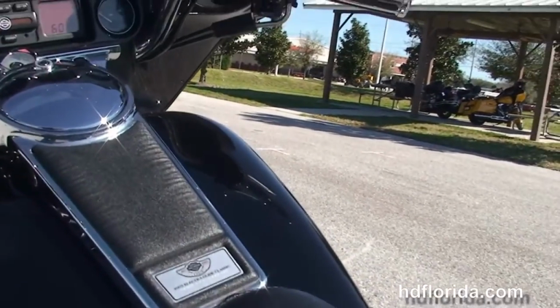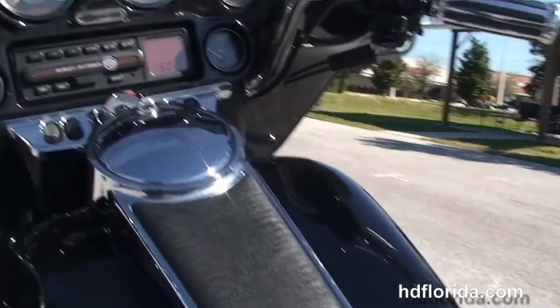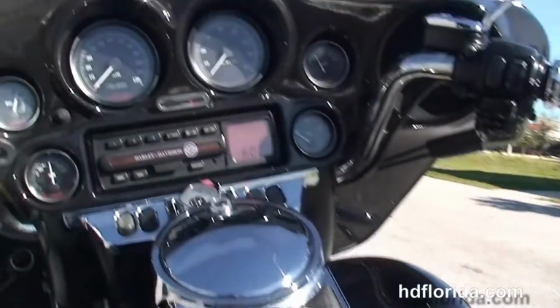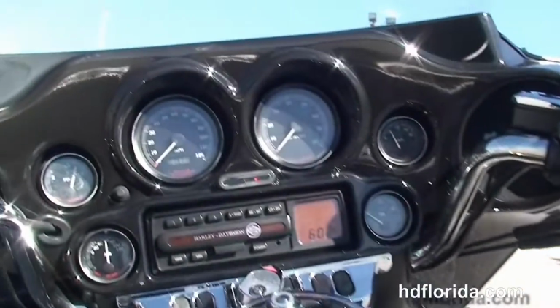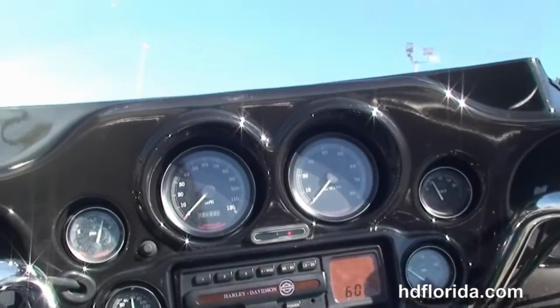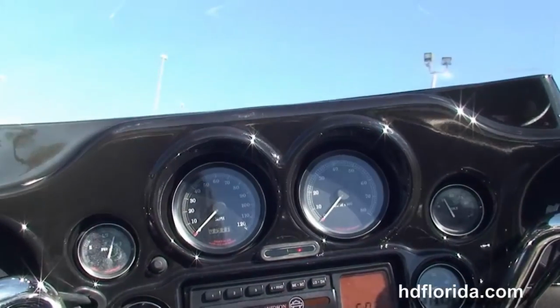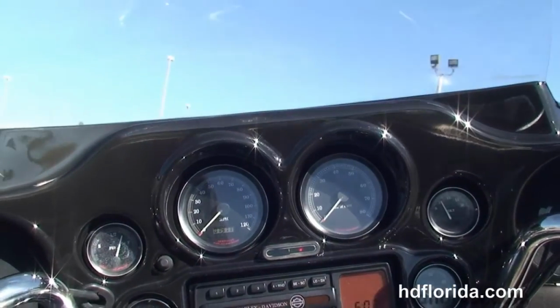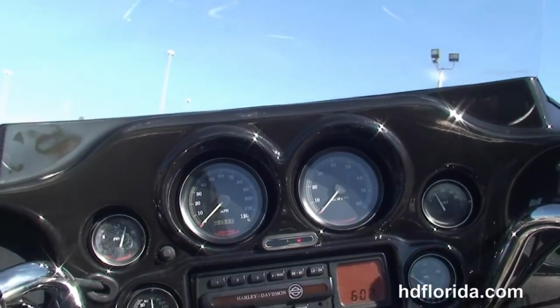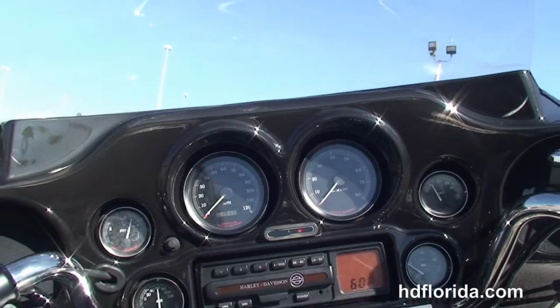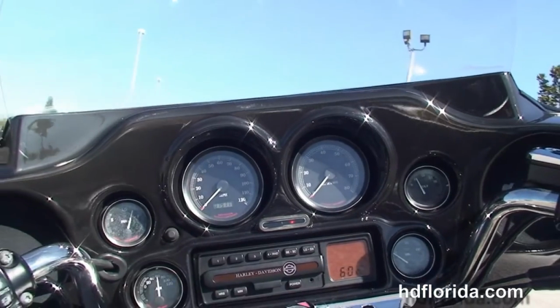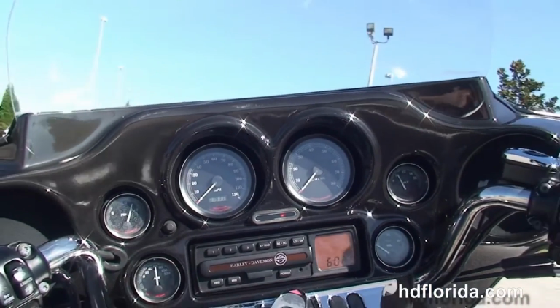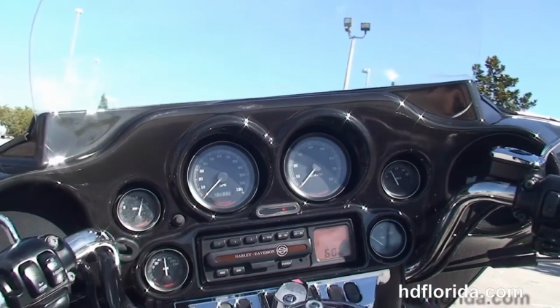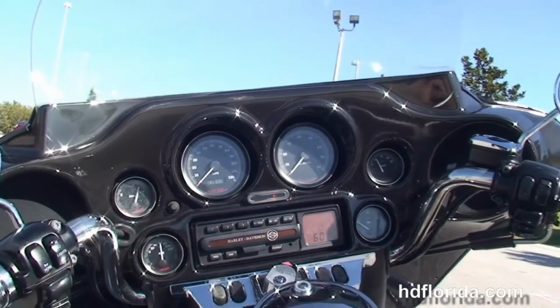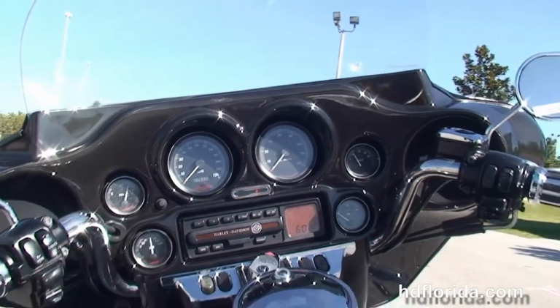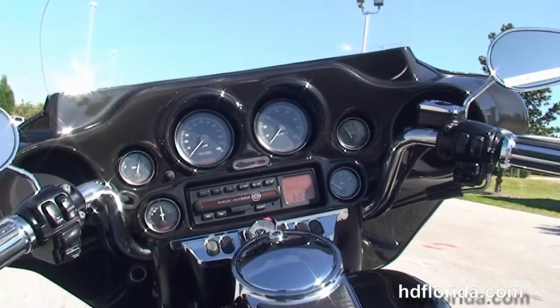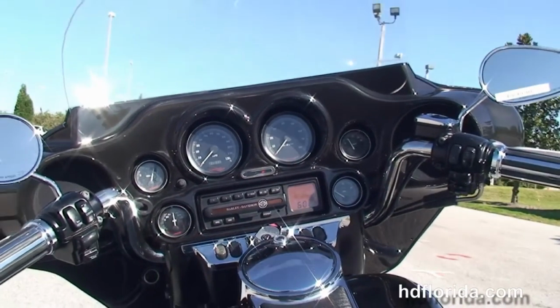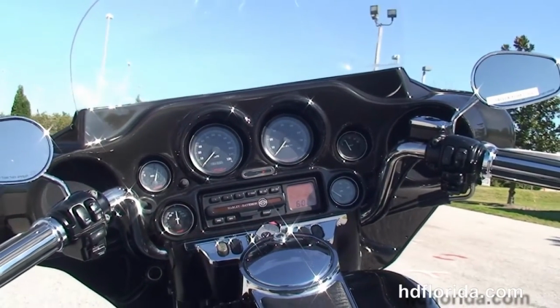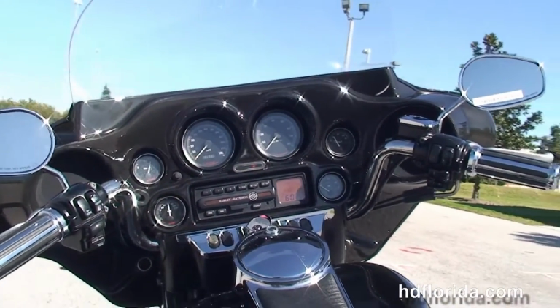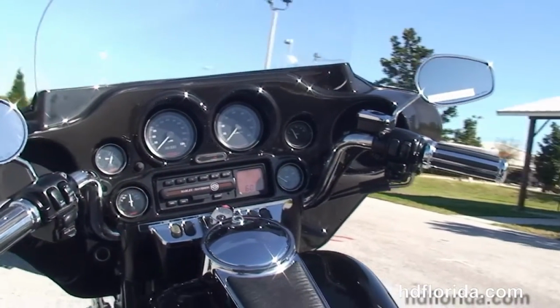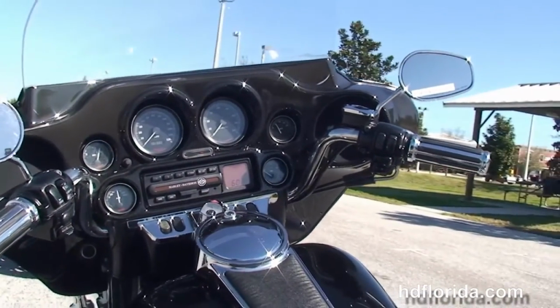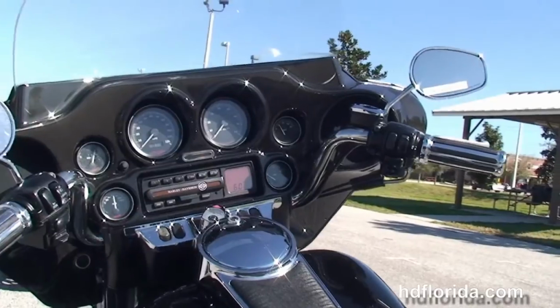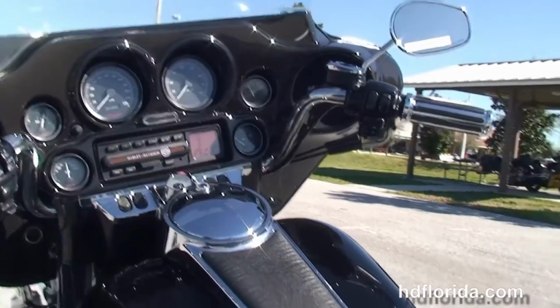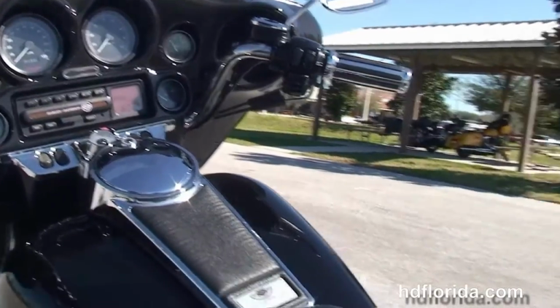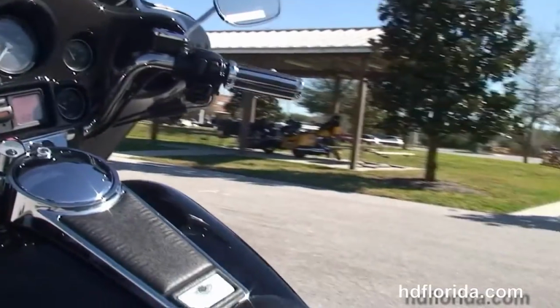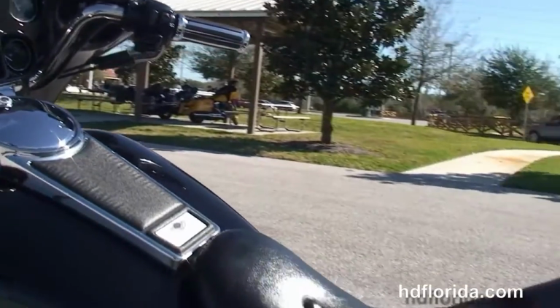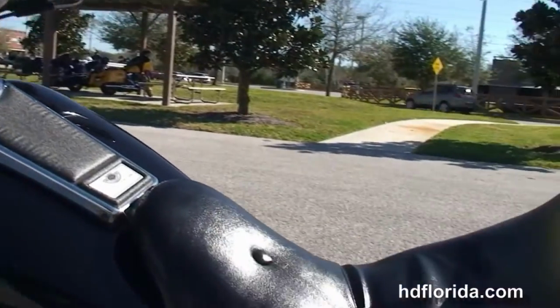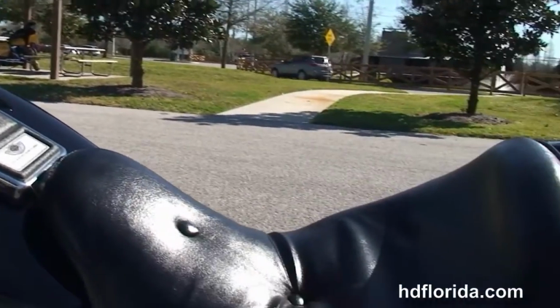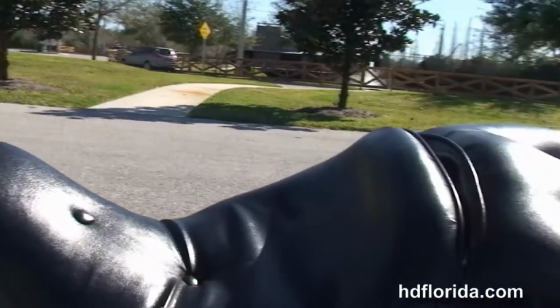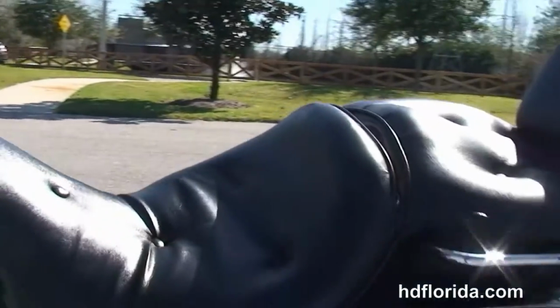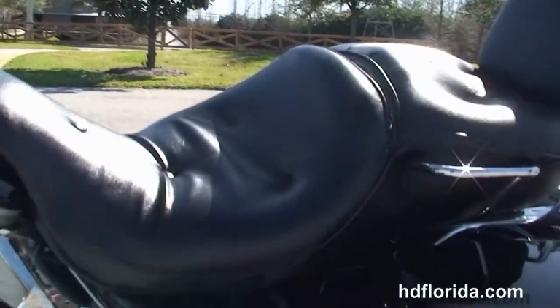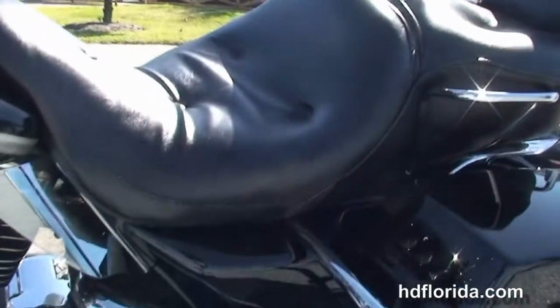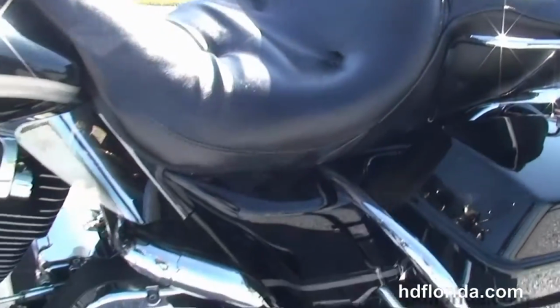The two-up tour-inspired seat, chrome and black tank trim, and out front we've got the classic Batwing style fairing that has the factory AM/FM/CD player with input for an MP3 player. It's got upgraded grips and a painted inner fairing.